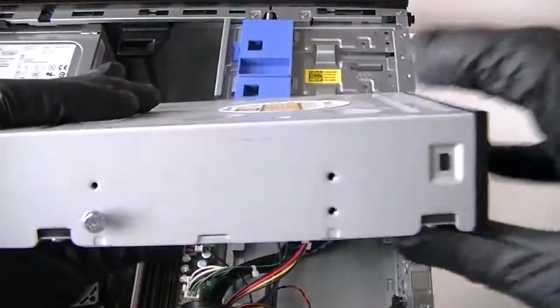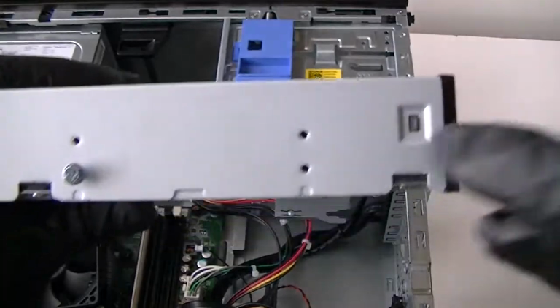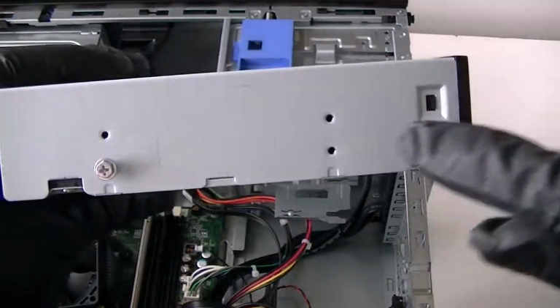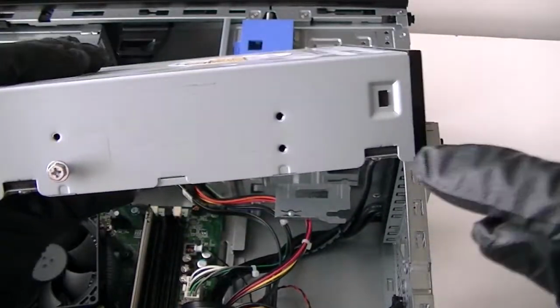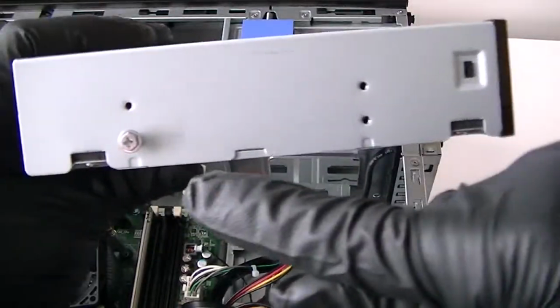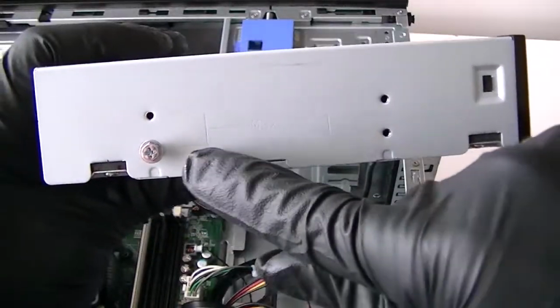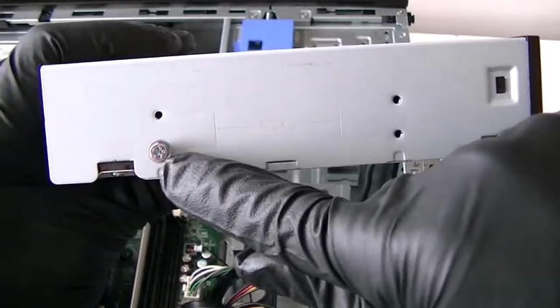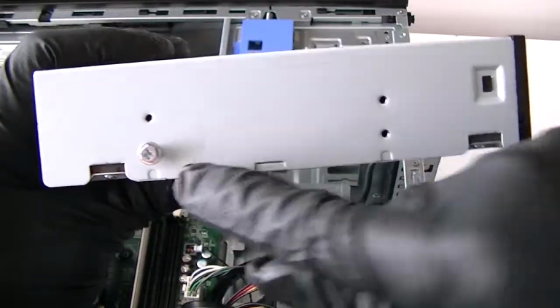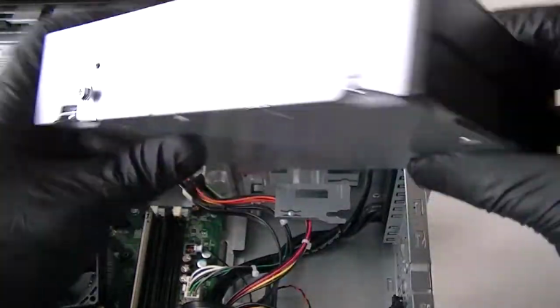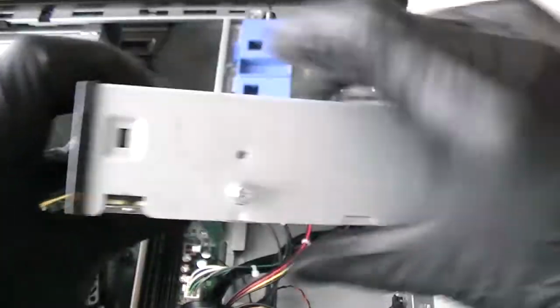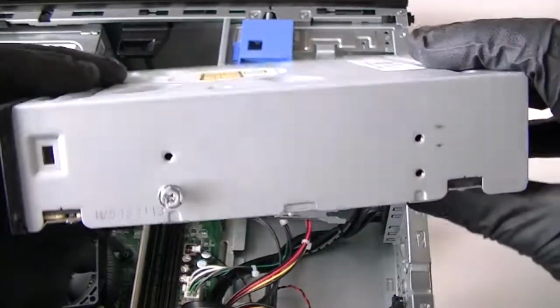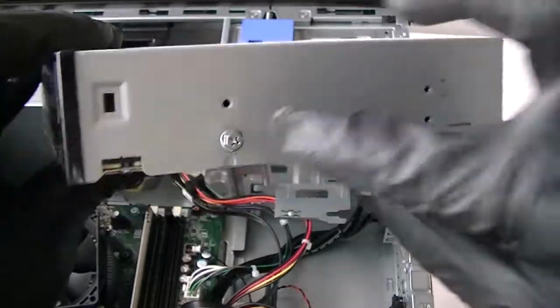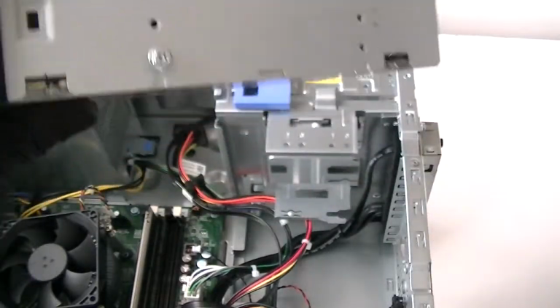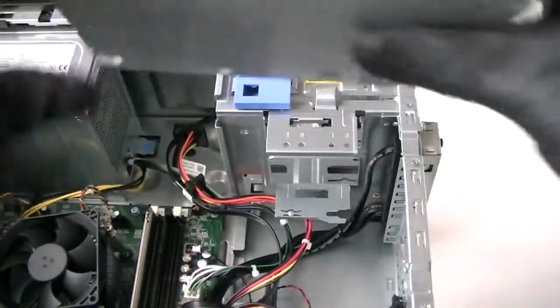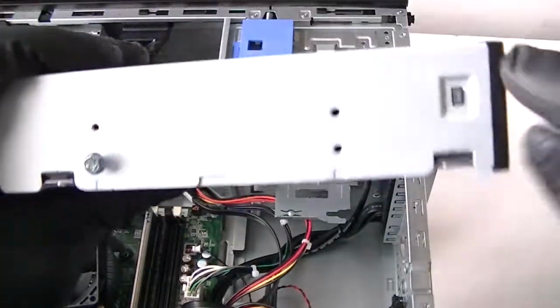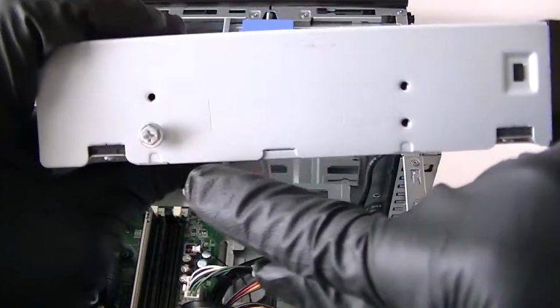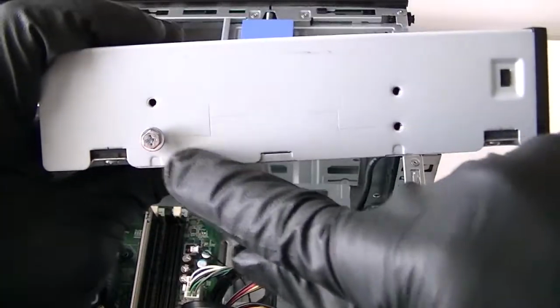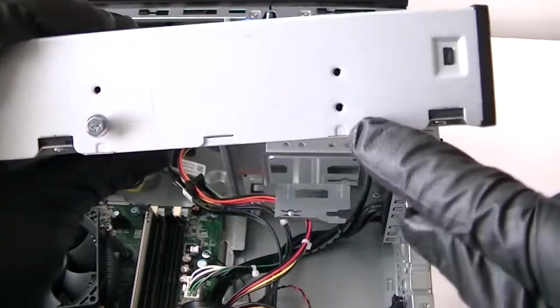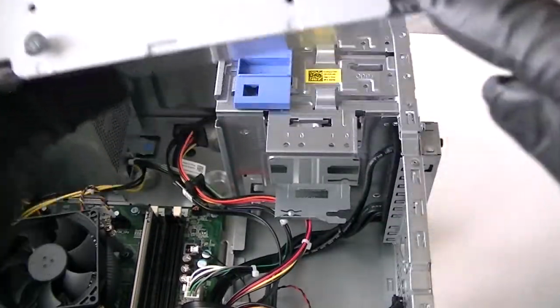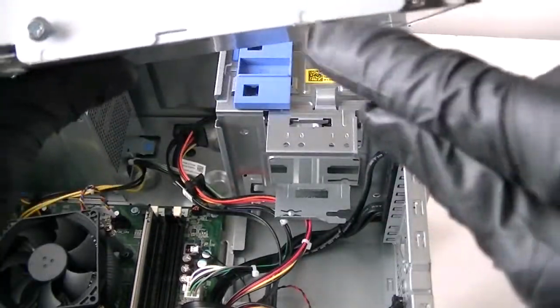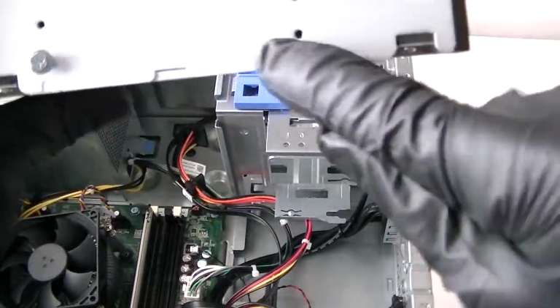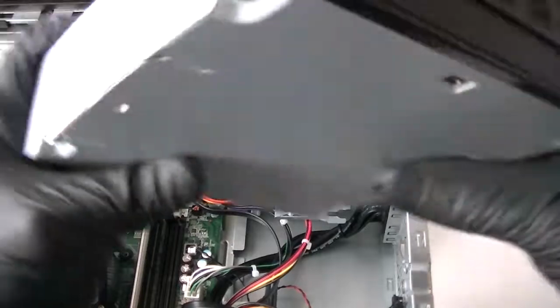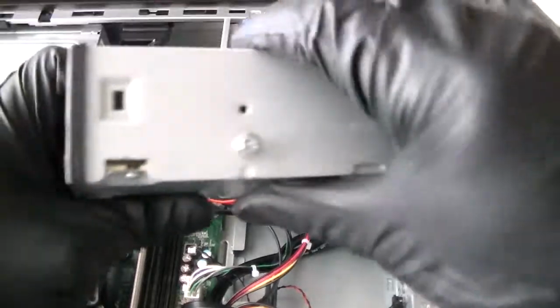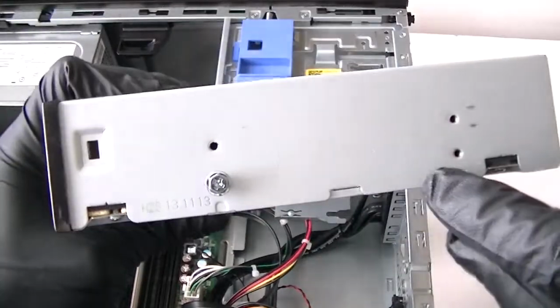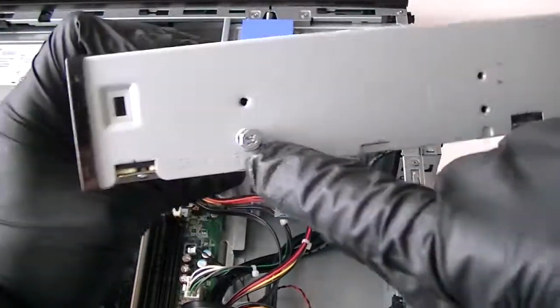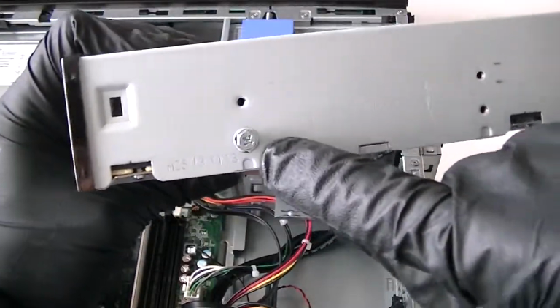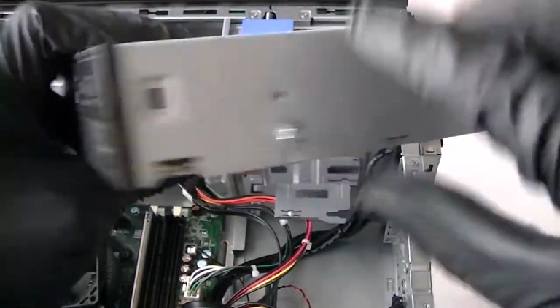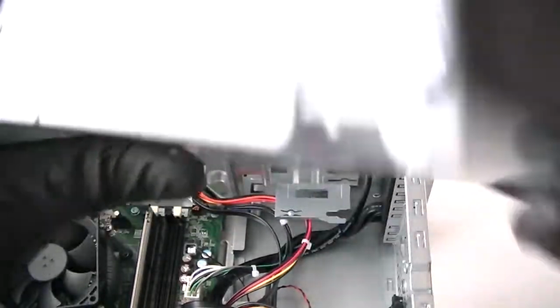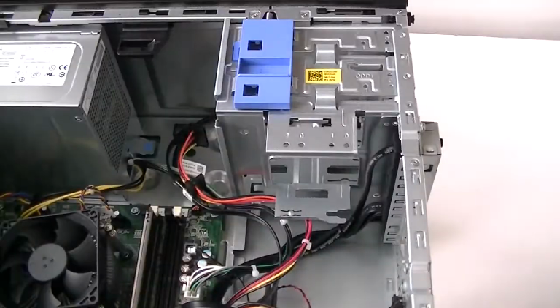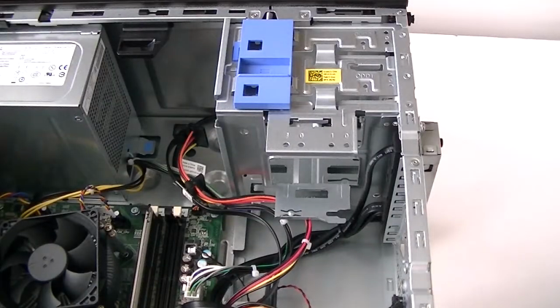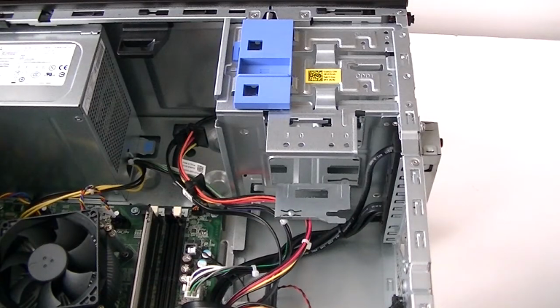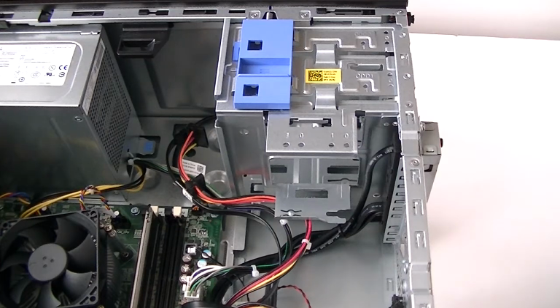When you install the new one, it's going to have two screws — one right here and one right there in the front — and one screw in the back, right here. I'll show it to you: two right here on the side and one in the back.